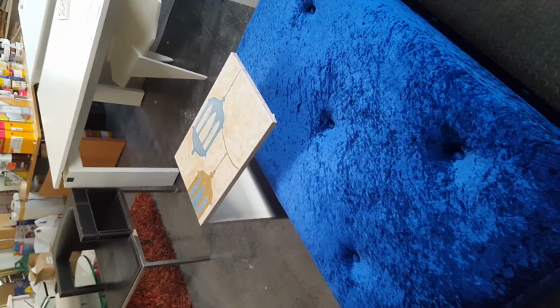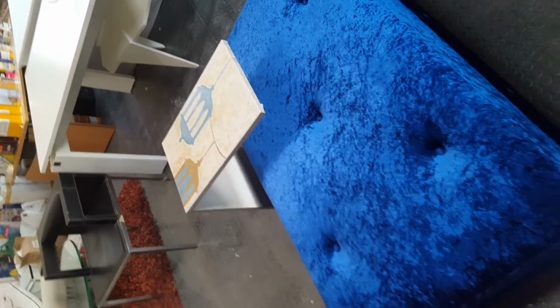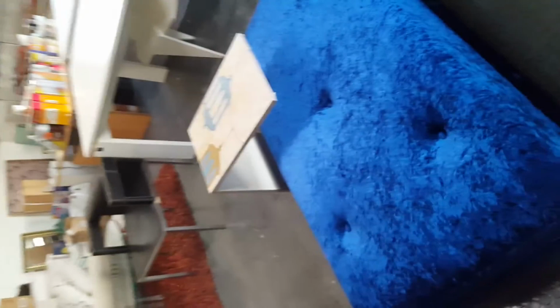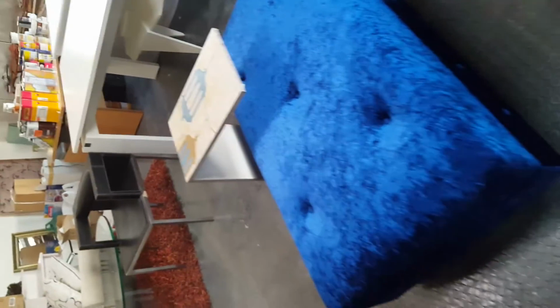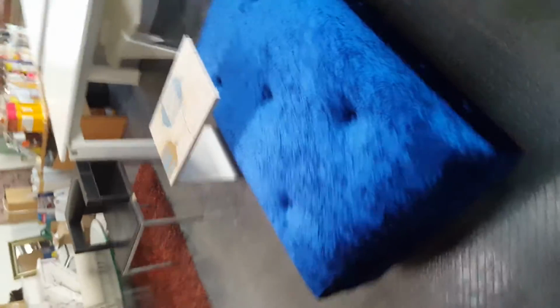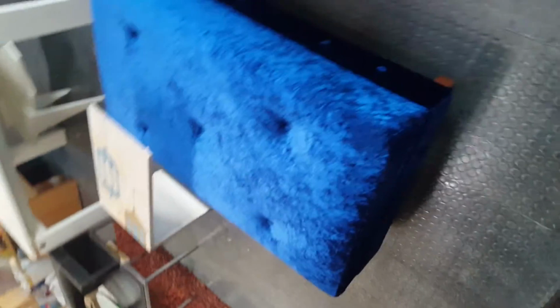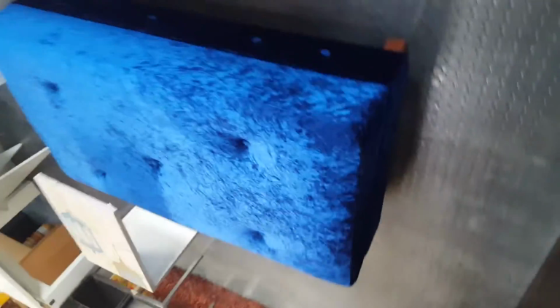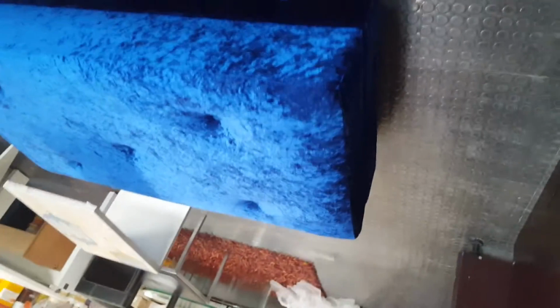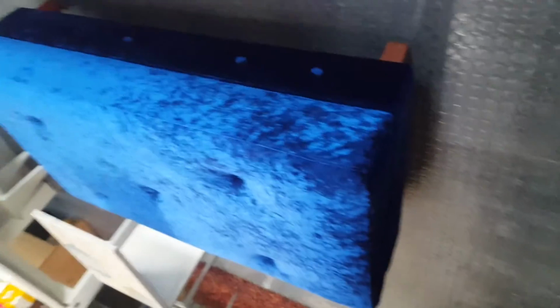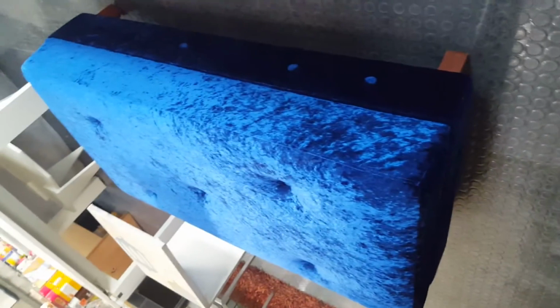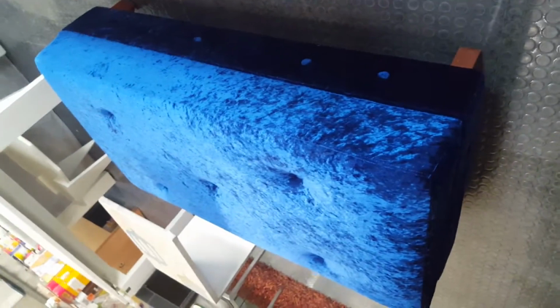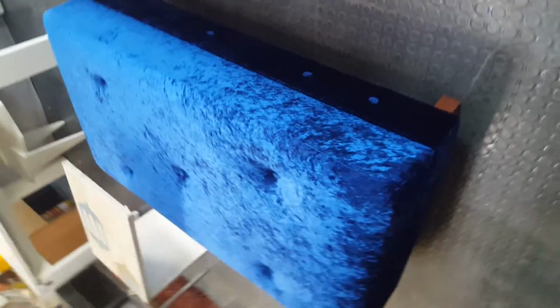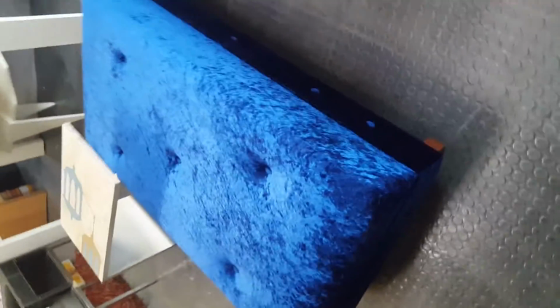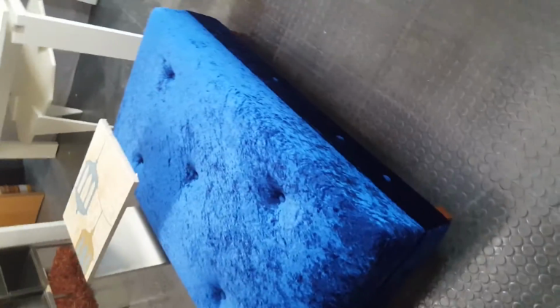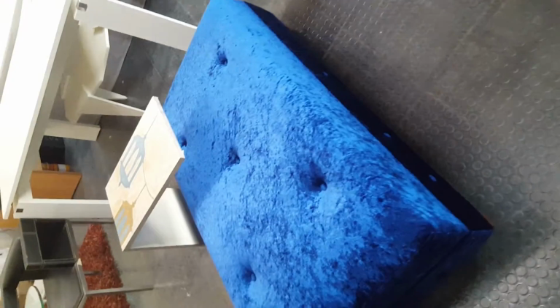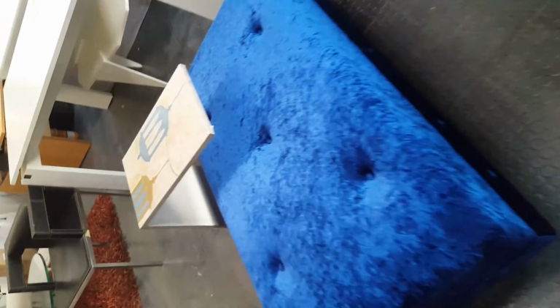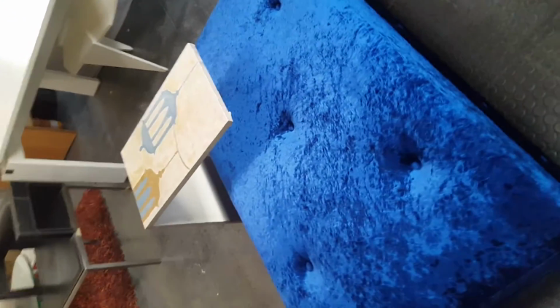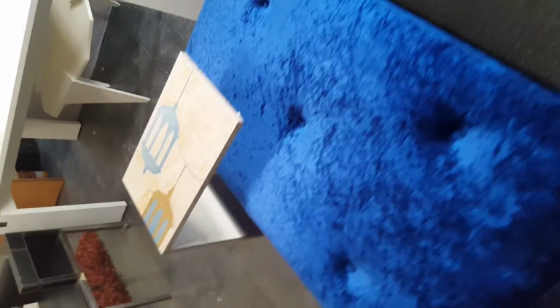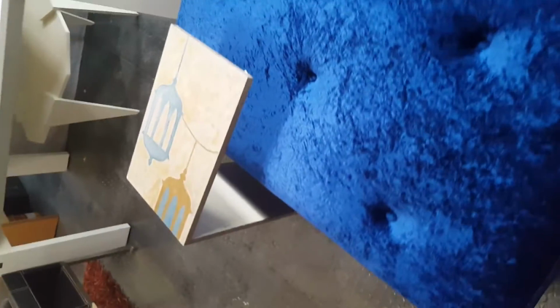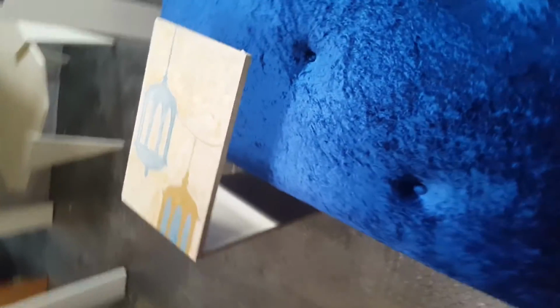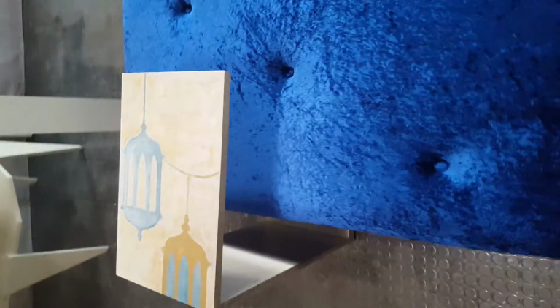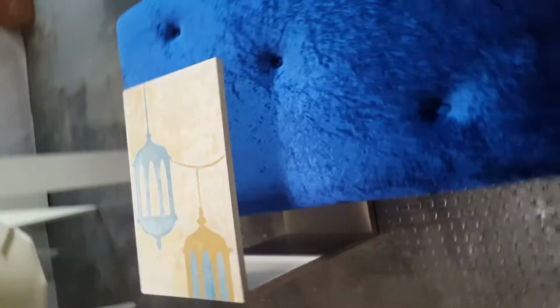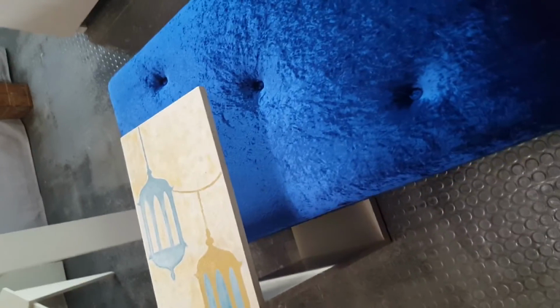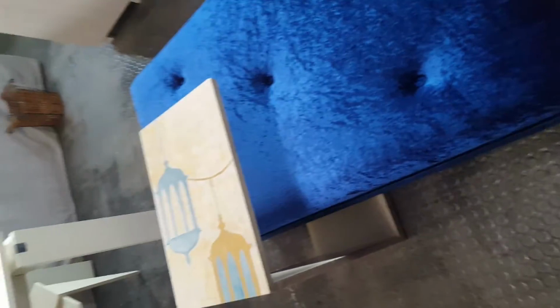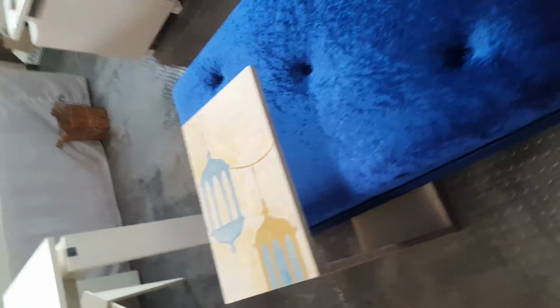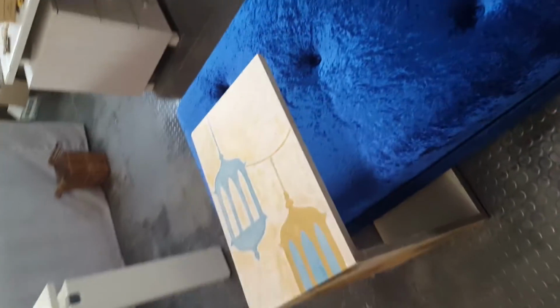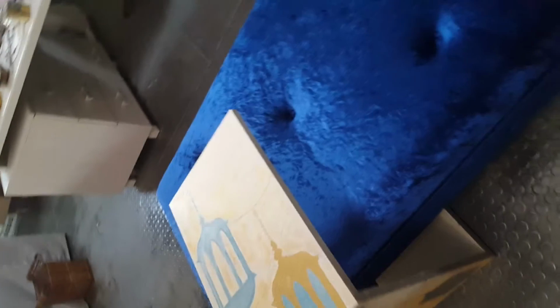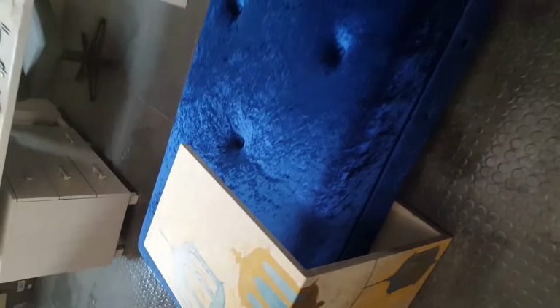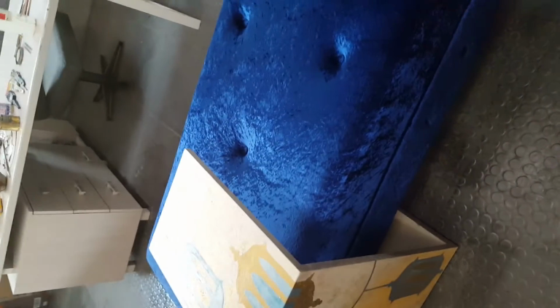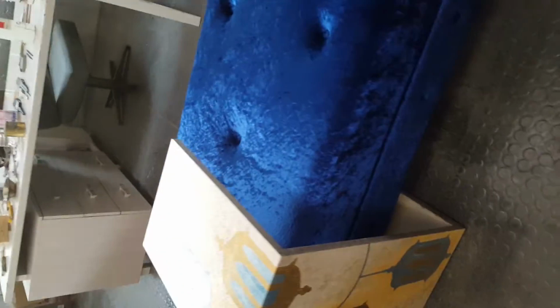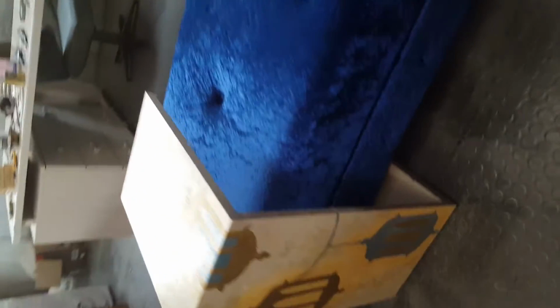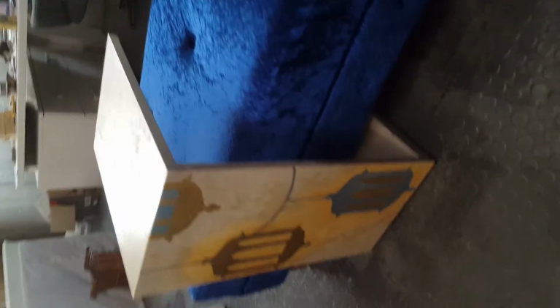Almost finished. These are our really bright colored range of booths for Ramadan, and these are the little side table attachments that go with them. And that's what it is.